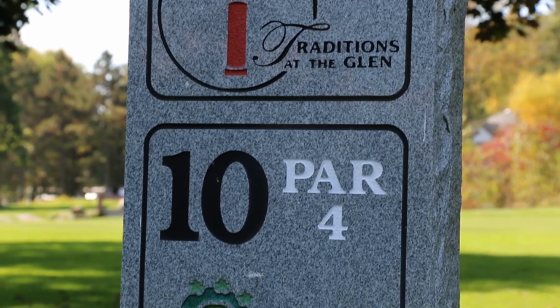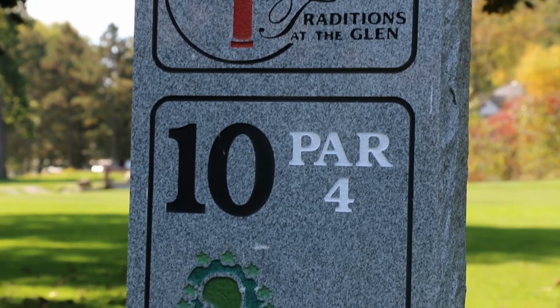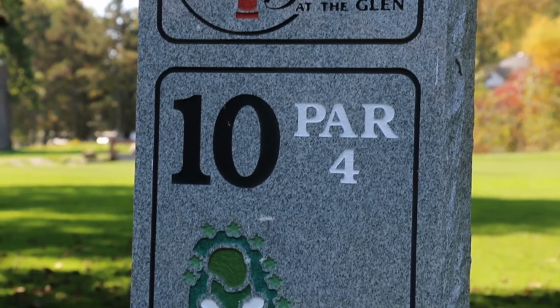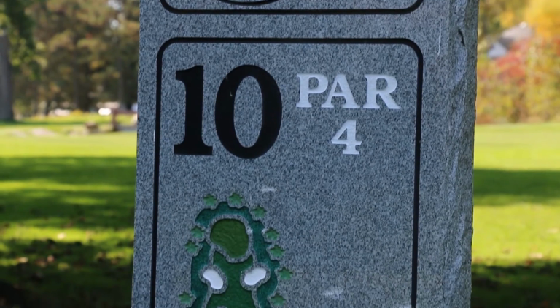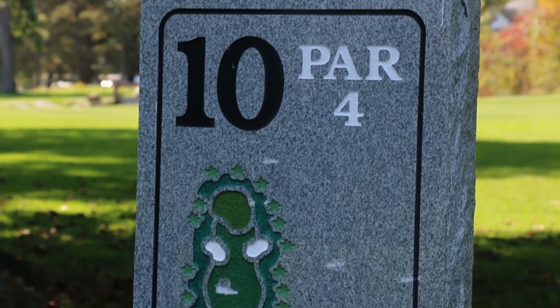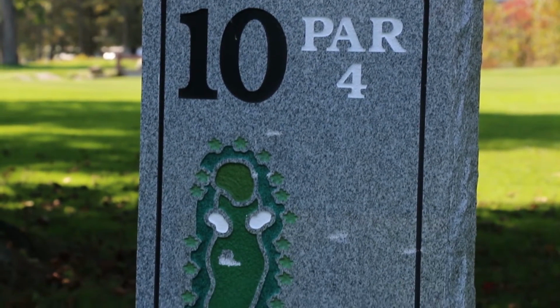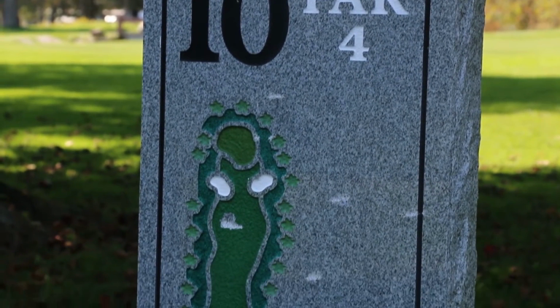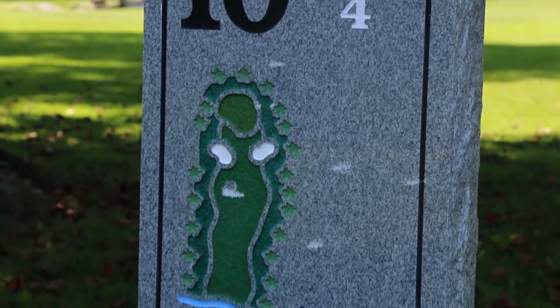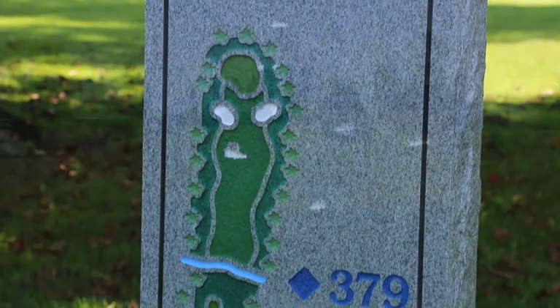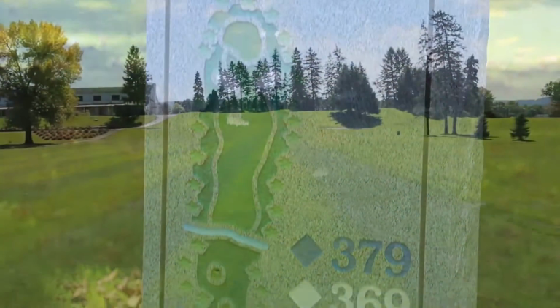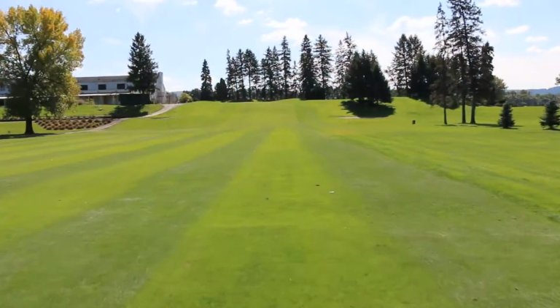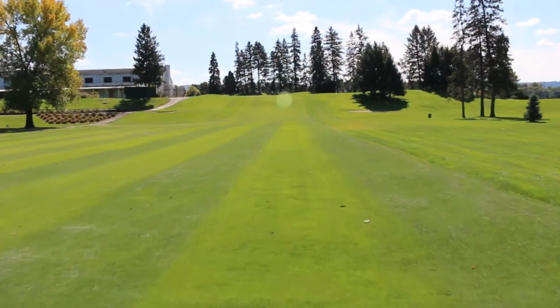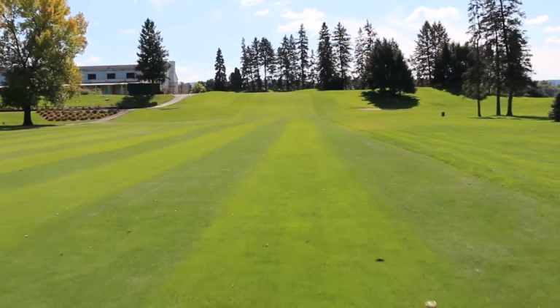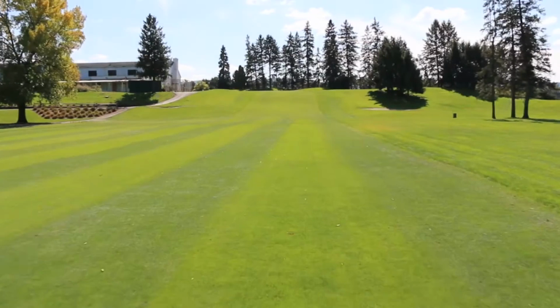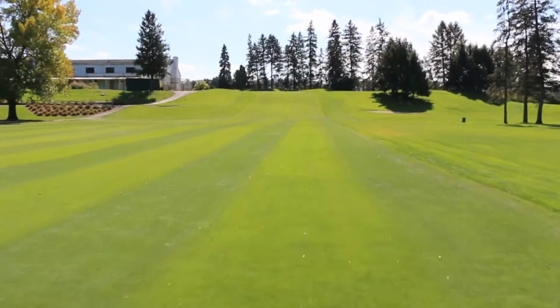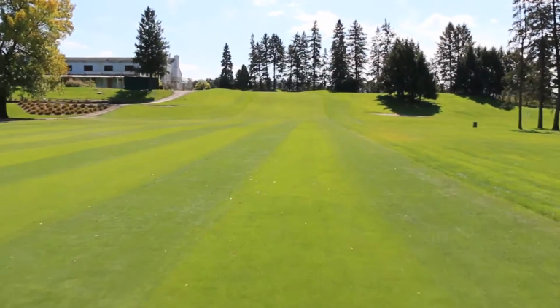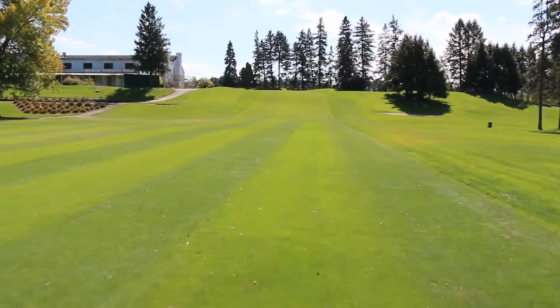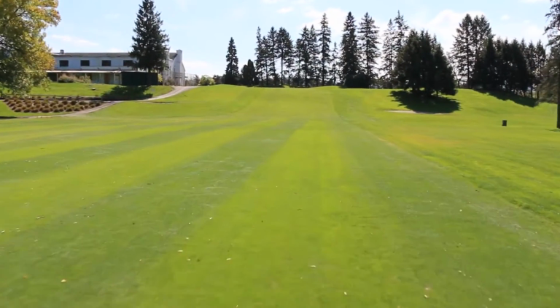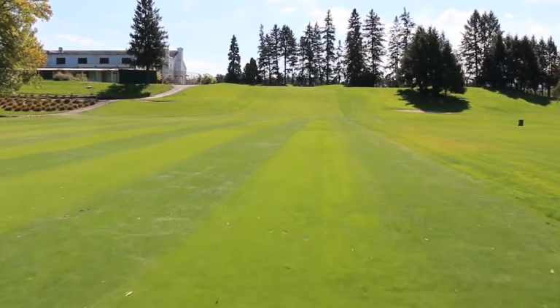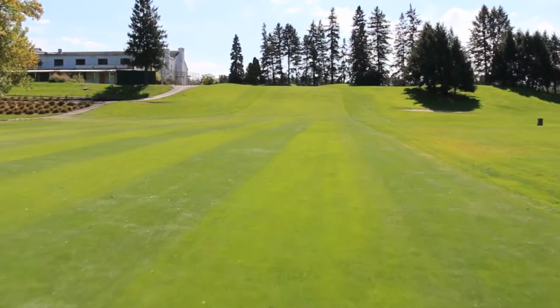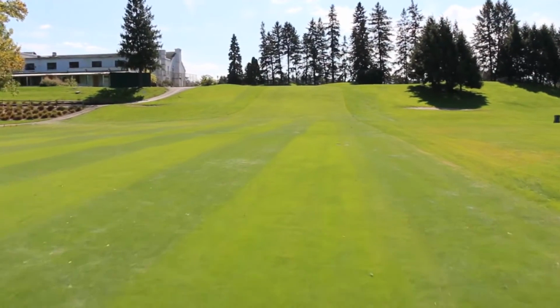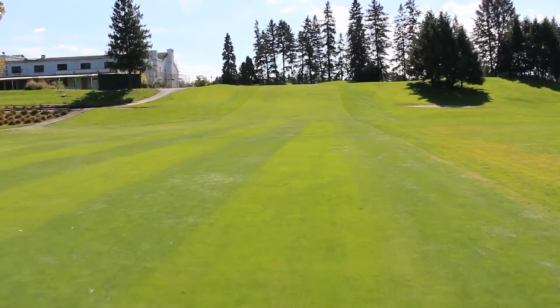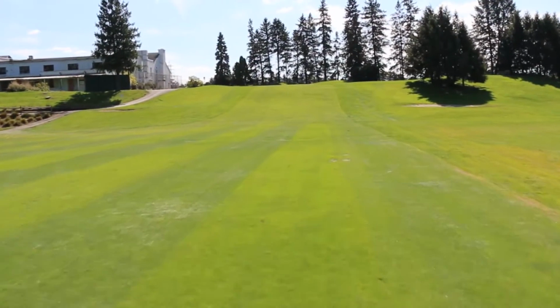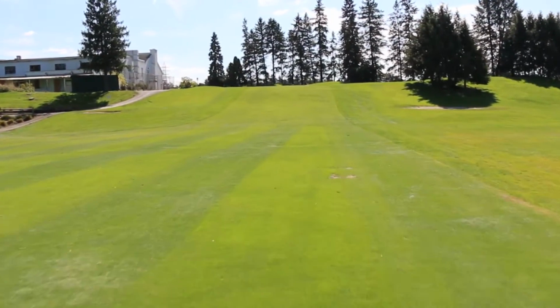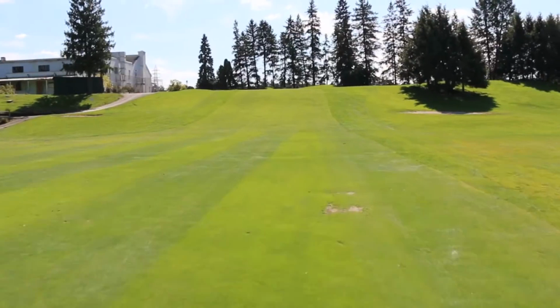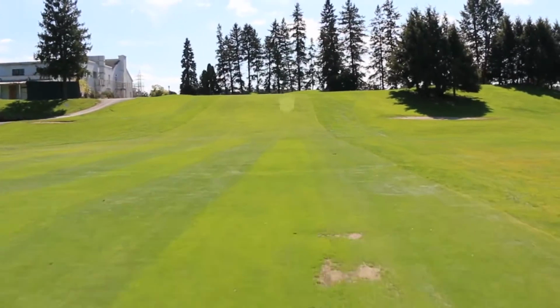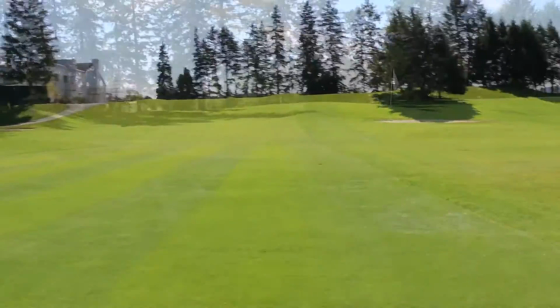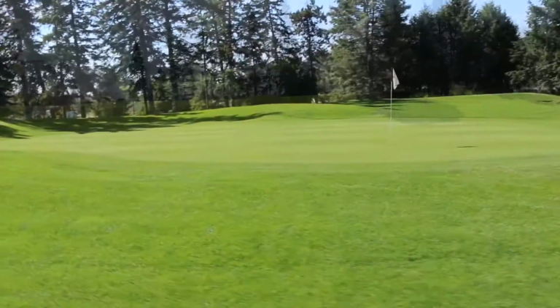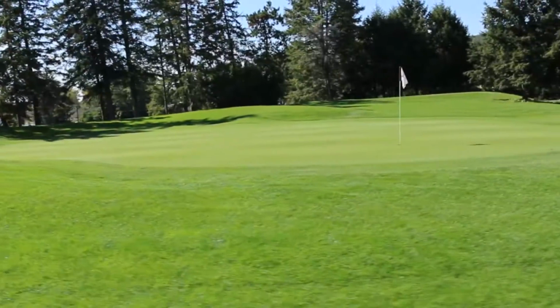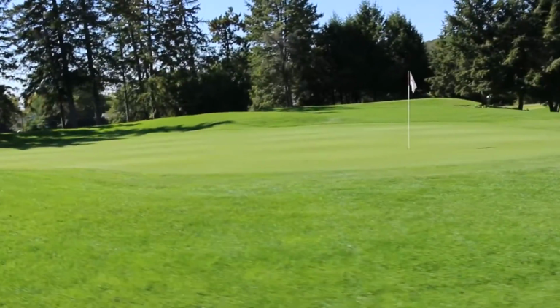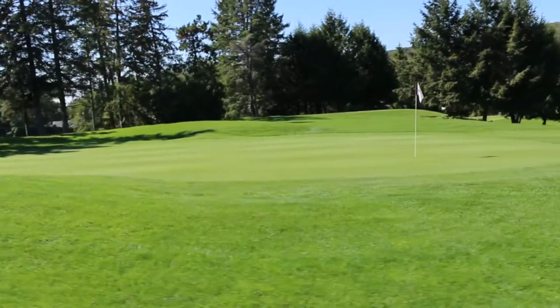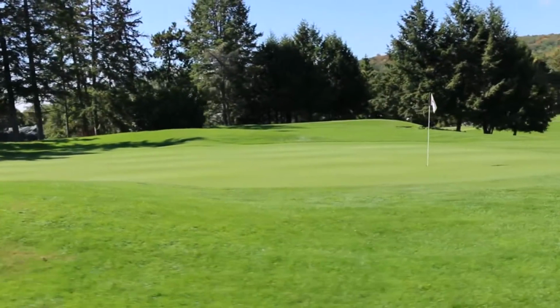Hole number ten: a long par four. A good drive leaves a medium iron in. Sand bunkers left and right at the bottom of the hill. A blind shot to a level green. Many shots come up a bit short, but long and left are to be avoided.